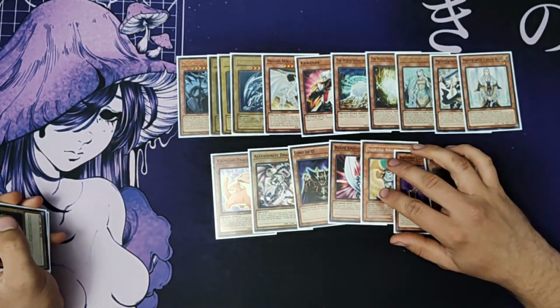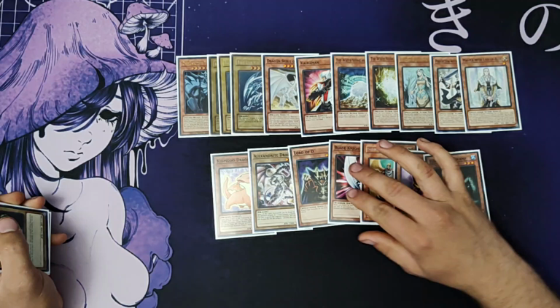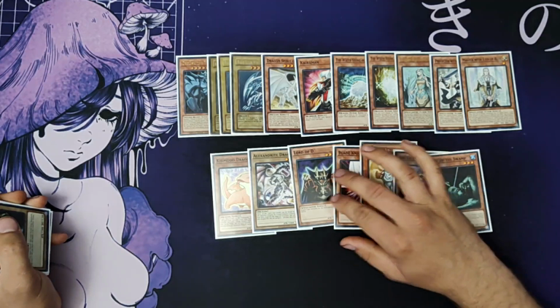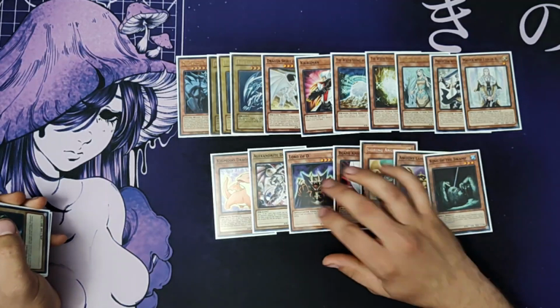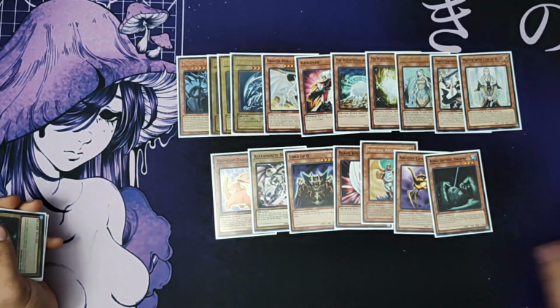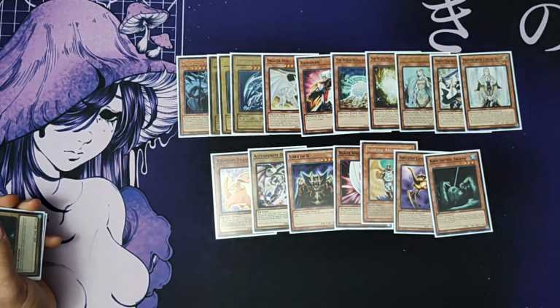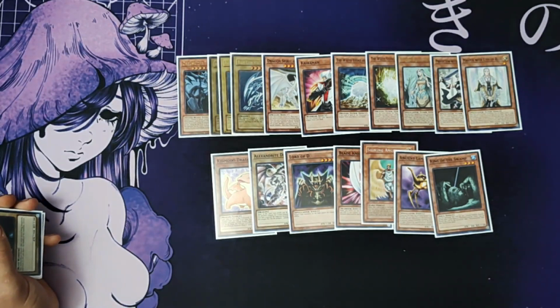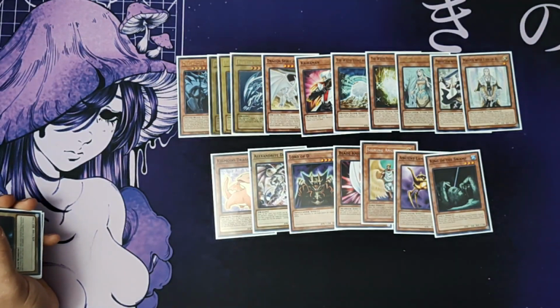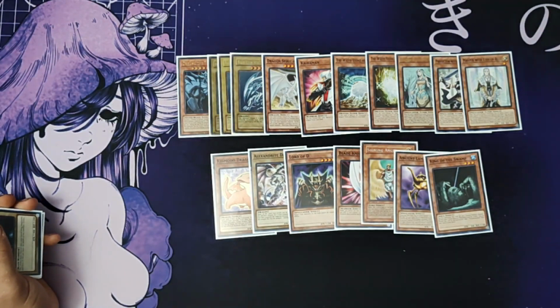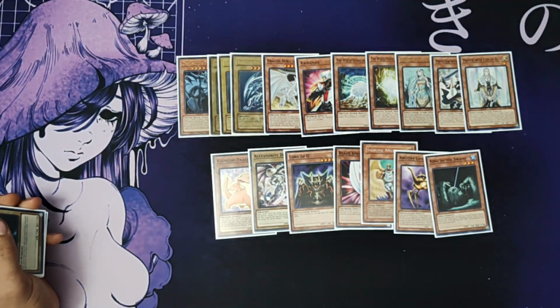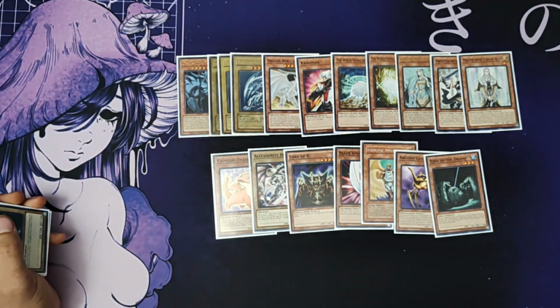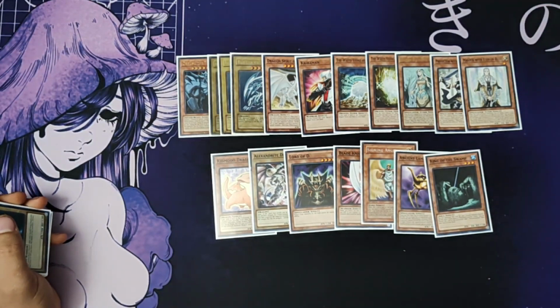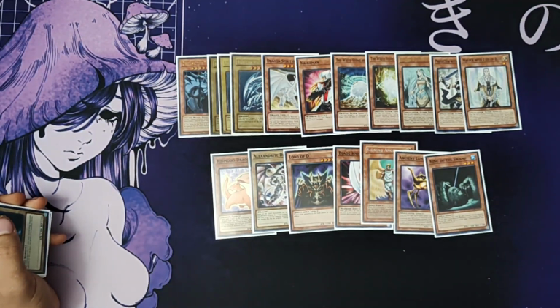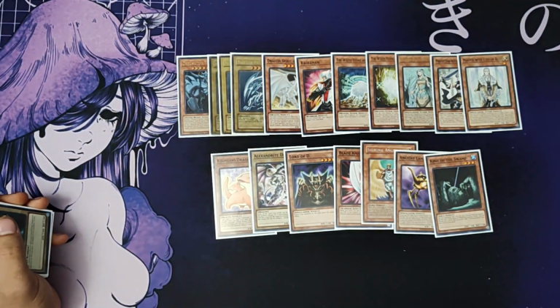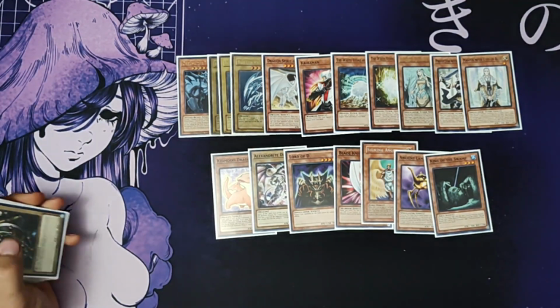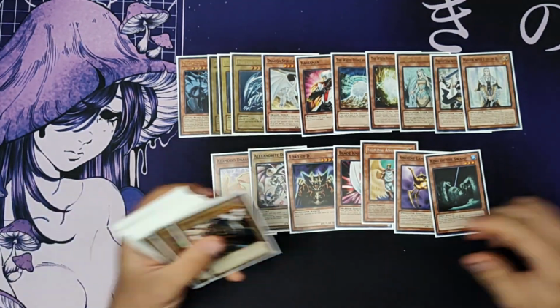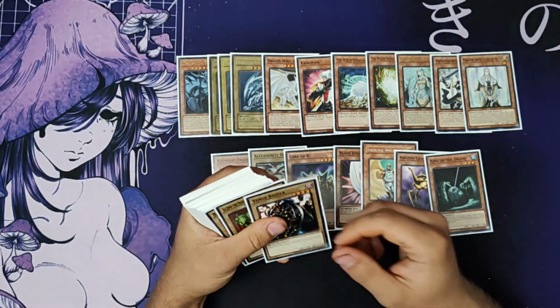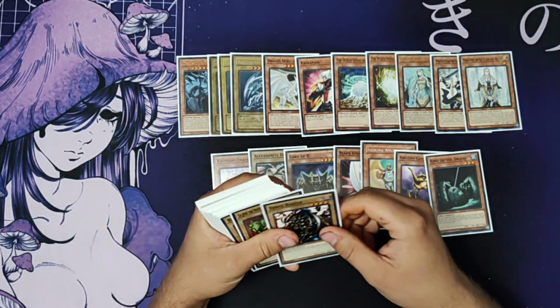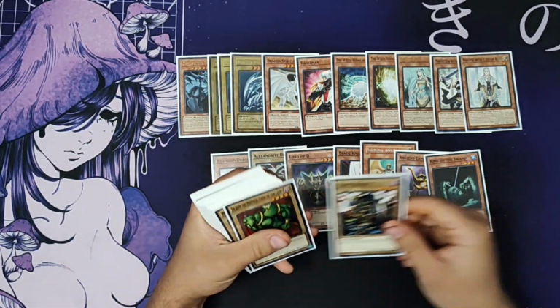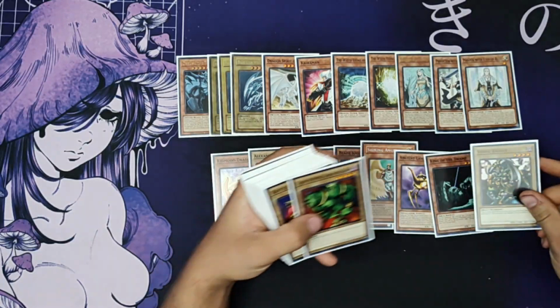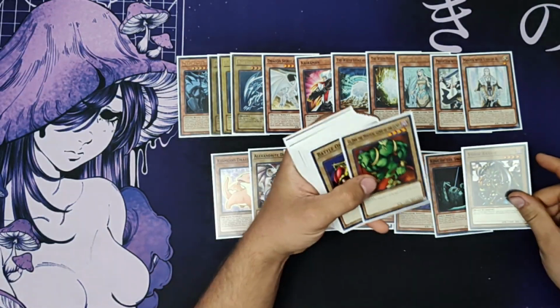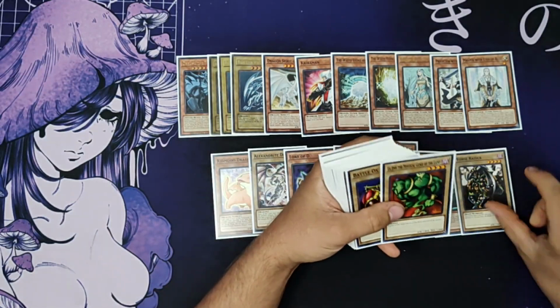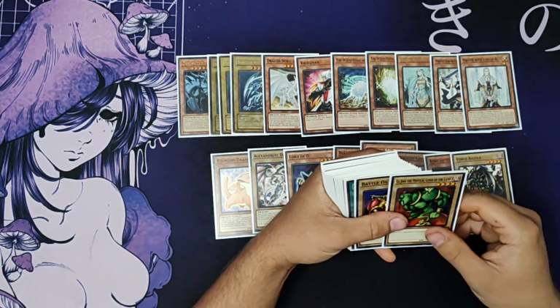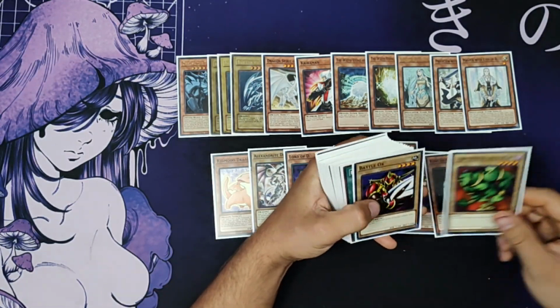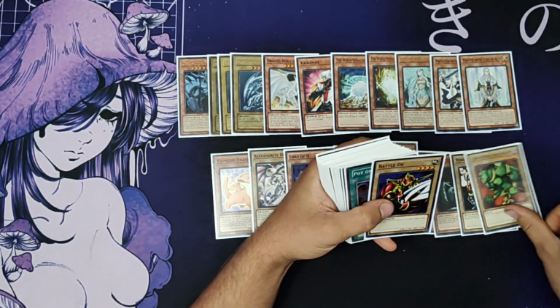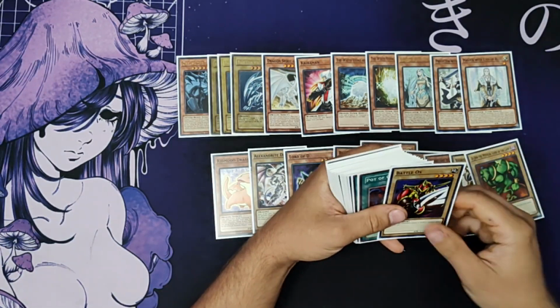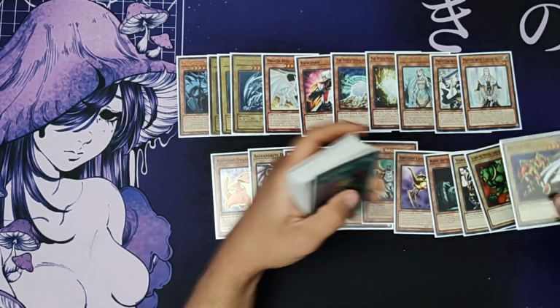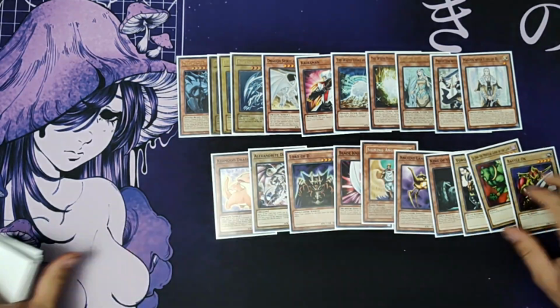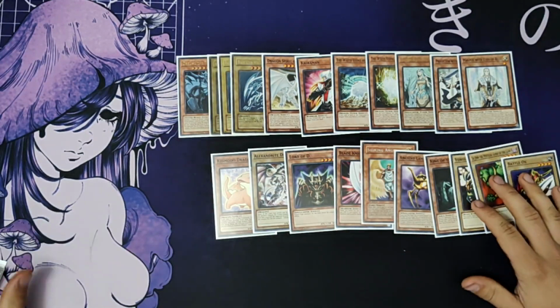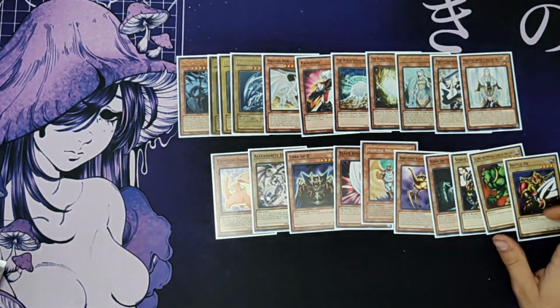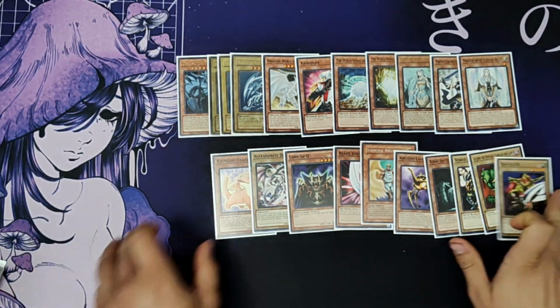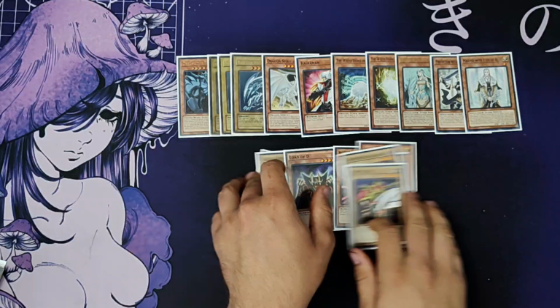Just for his polymerization stuff so he can make things like Blue-Eyes Ultimate Dragon. For normals we're playing Divorce Rider, Legend, and Battle Ox — cards he played in the anime.